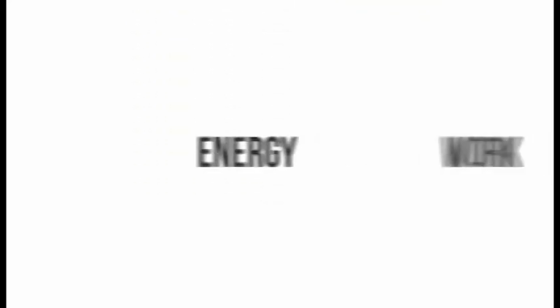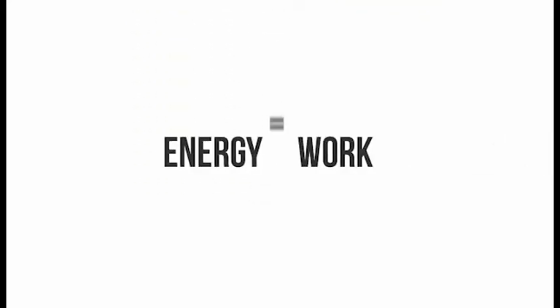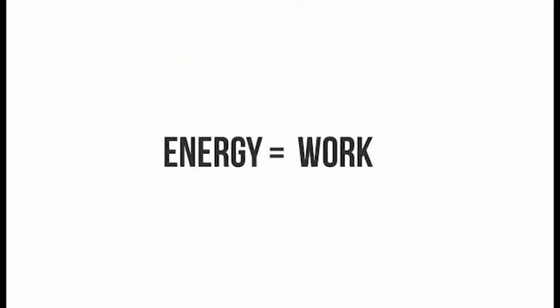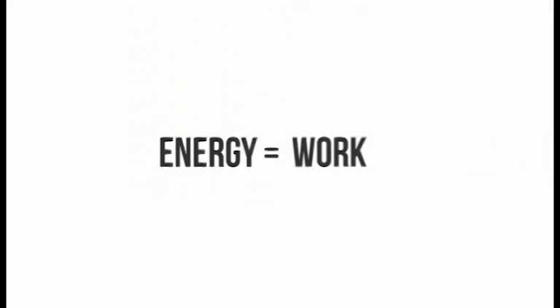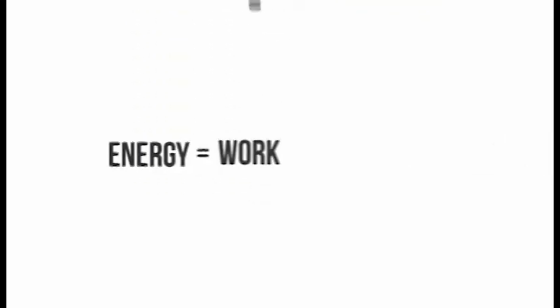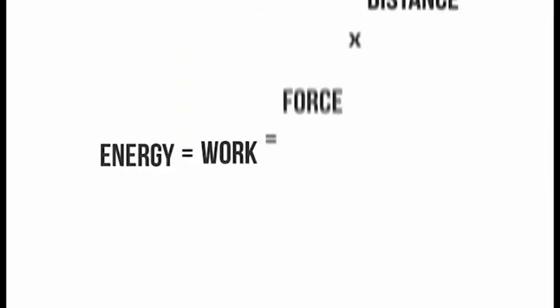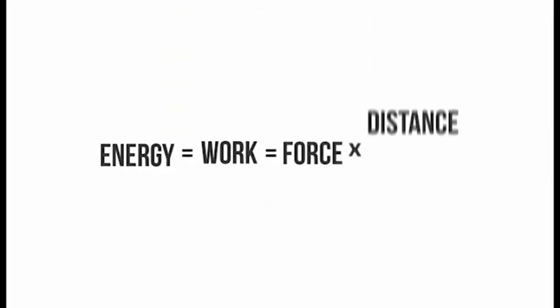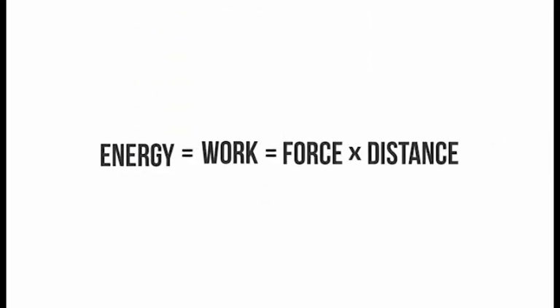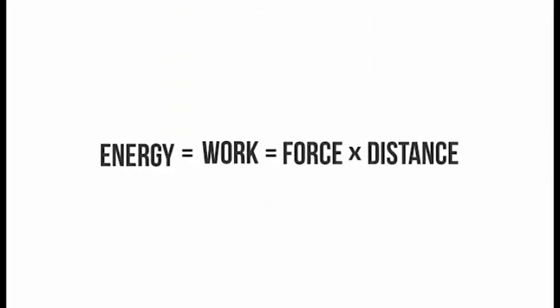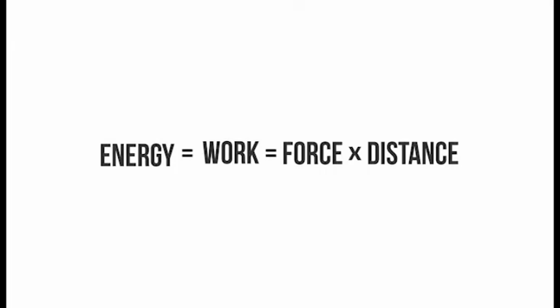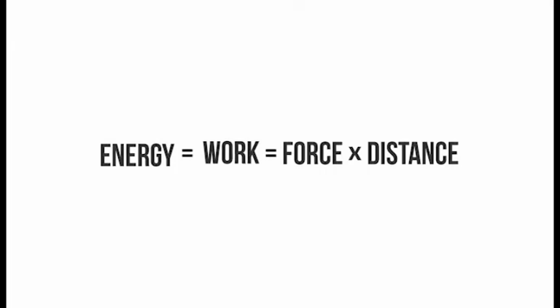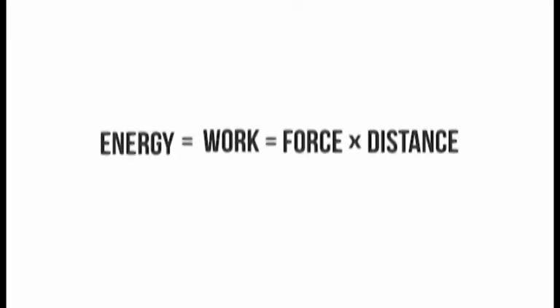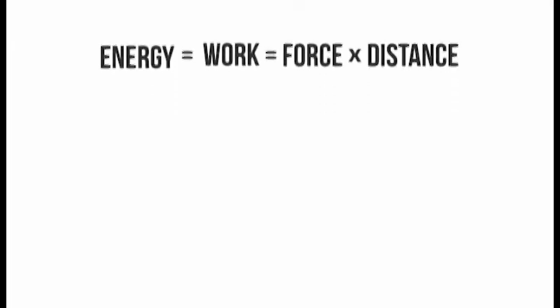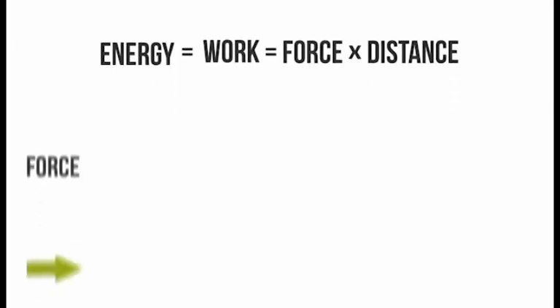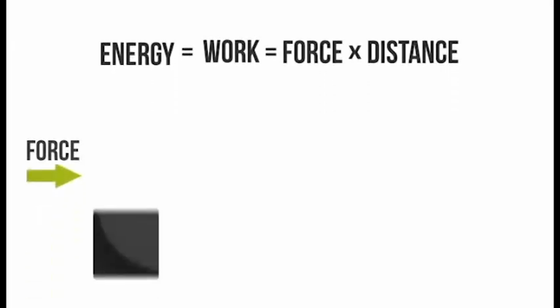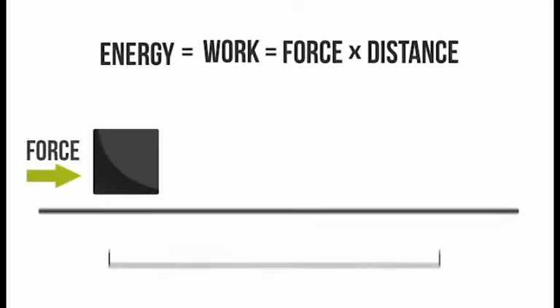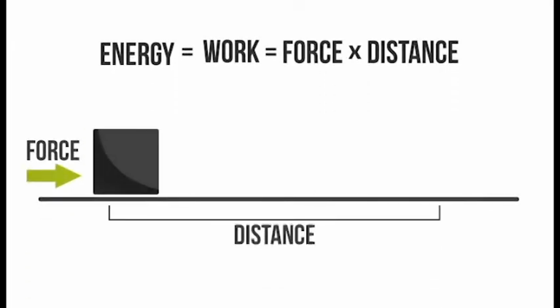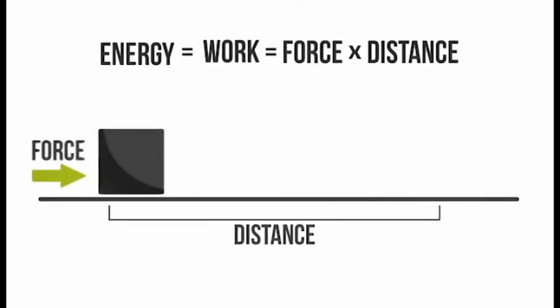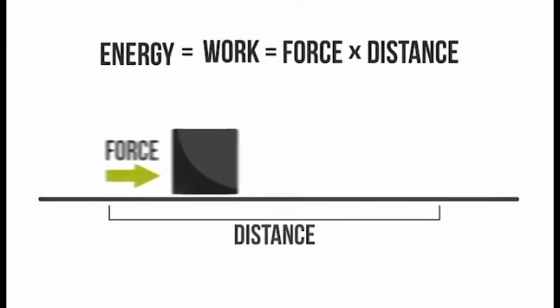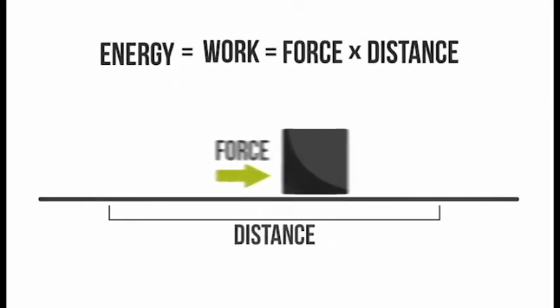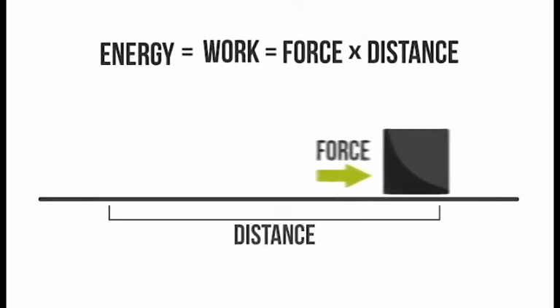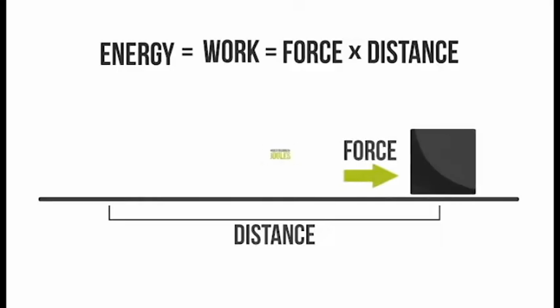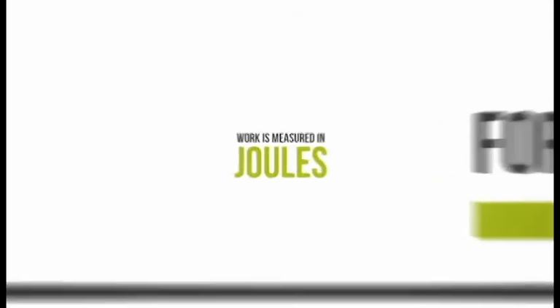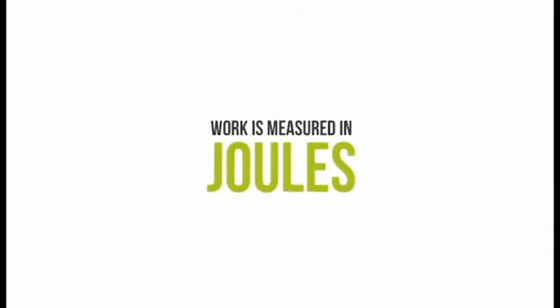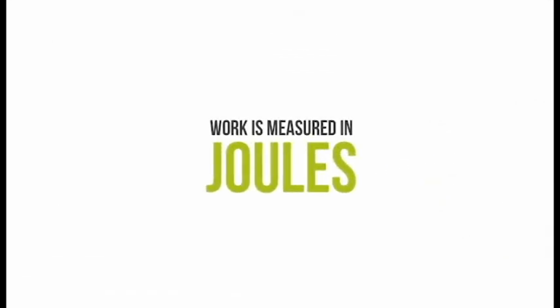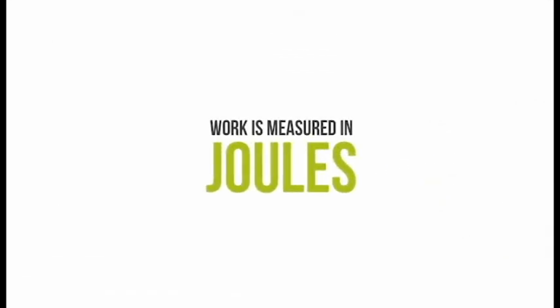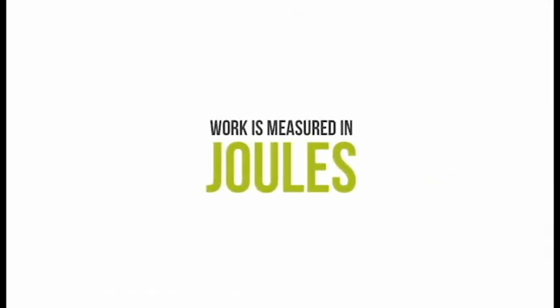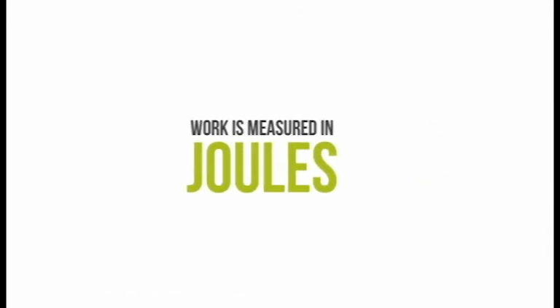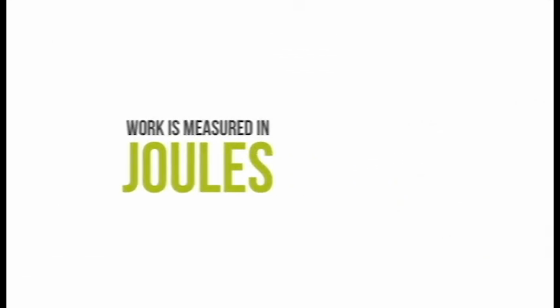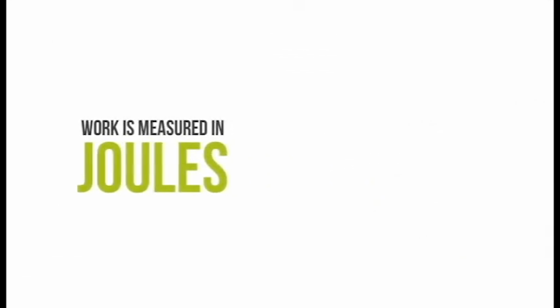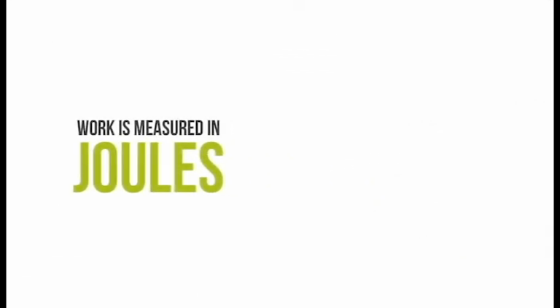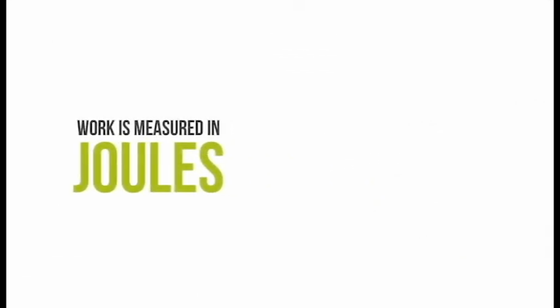Energy is the capacity to do work and is equal to force times distance. It is the force exerted or required over a distance. Work is measured in joules, and therefore this is one of the main units for measuring energy.